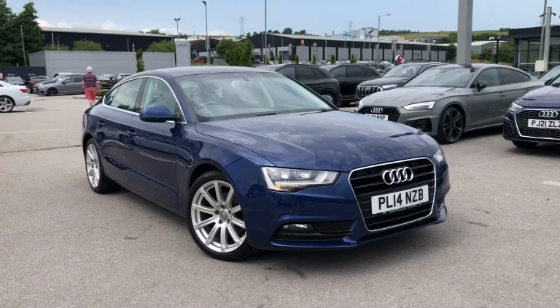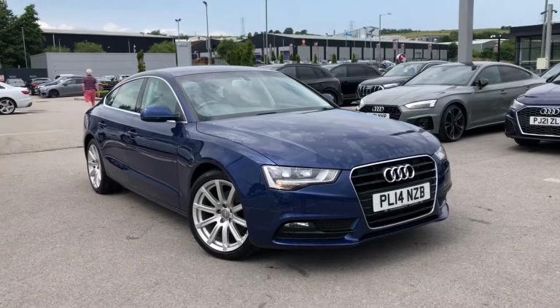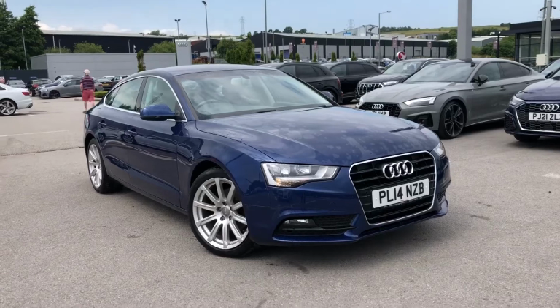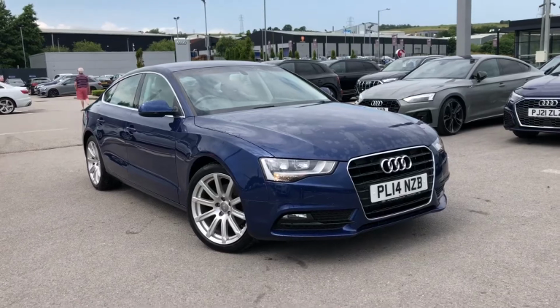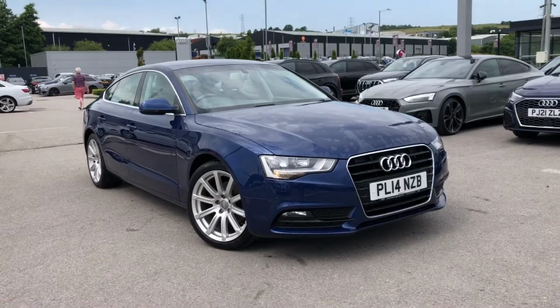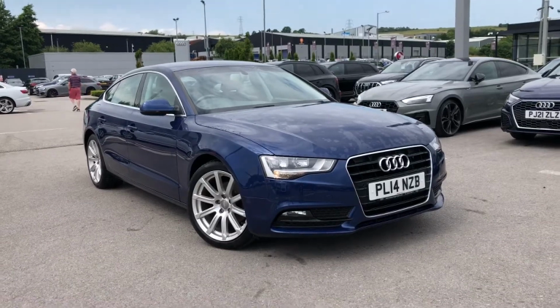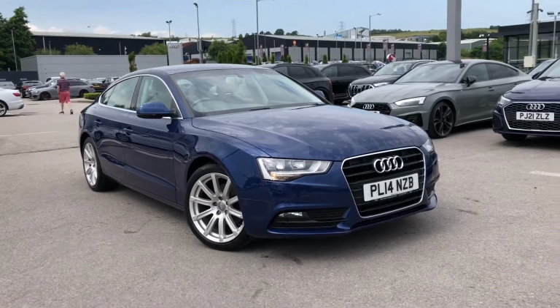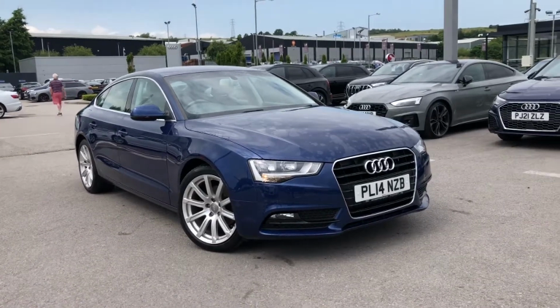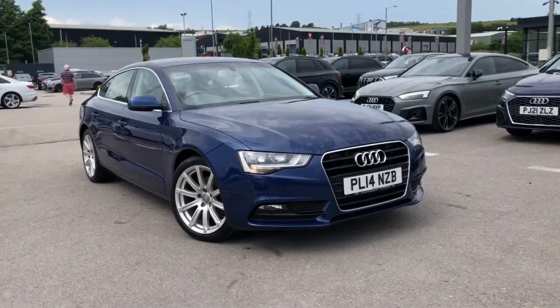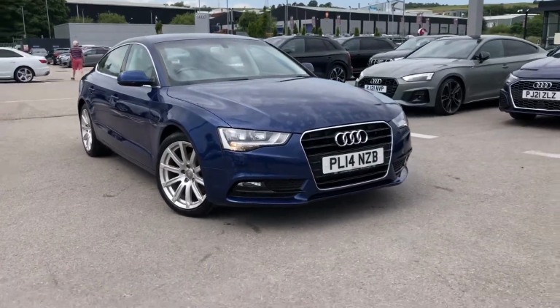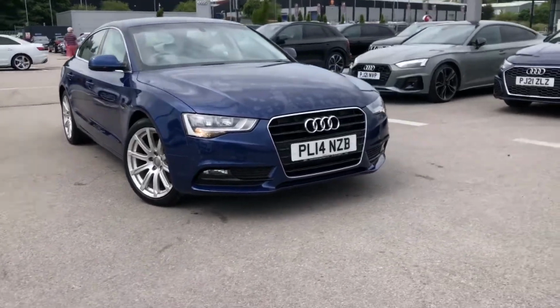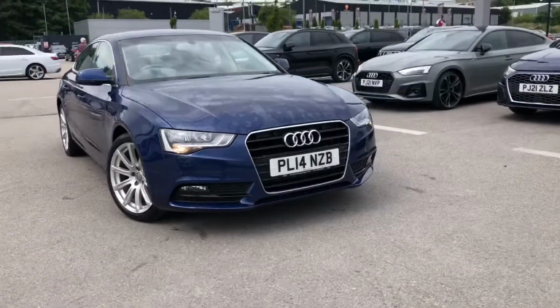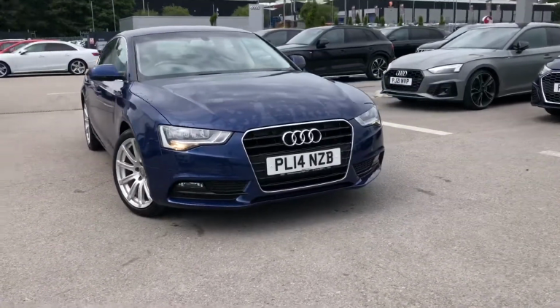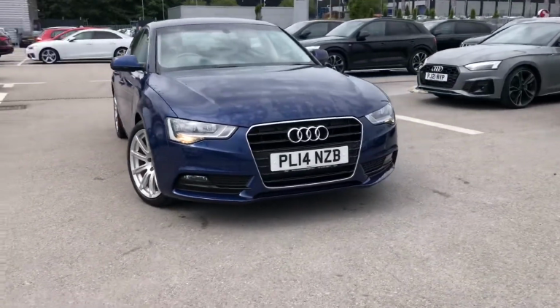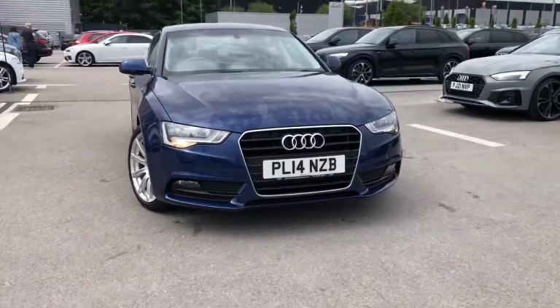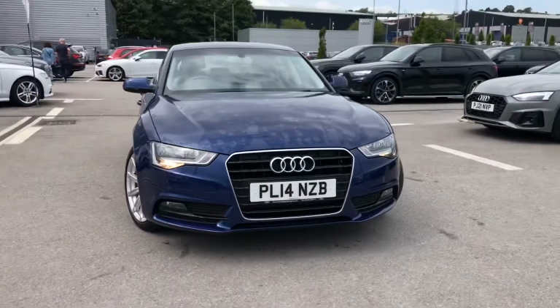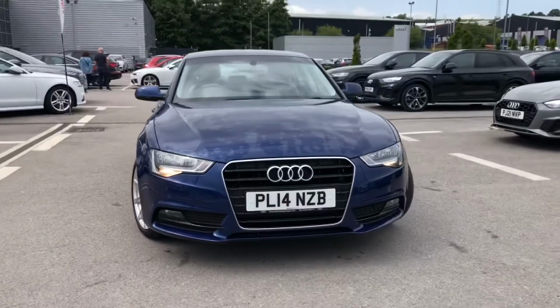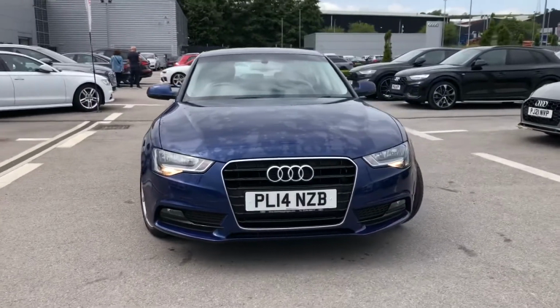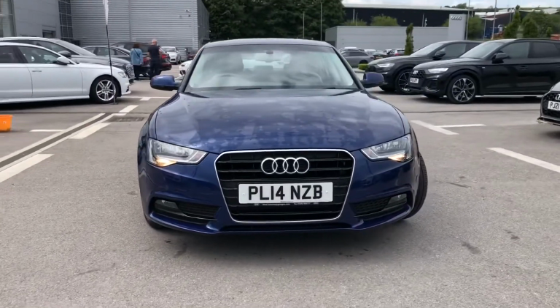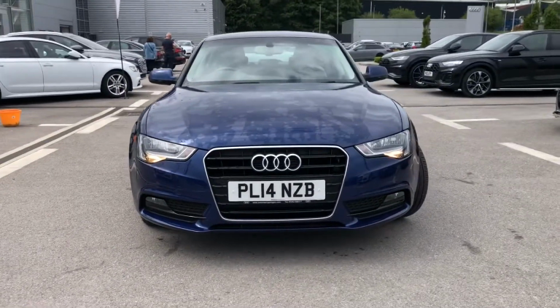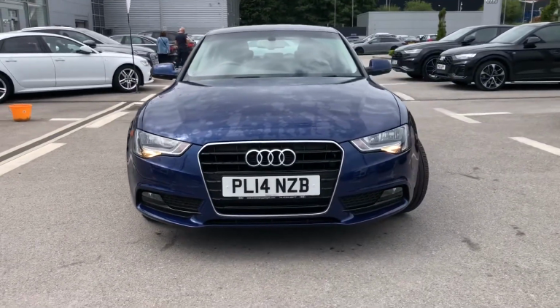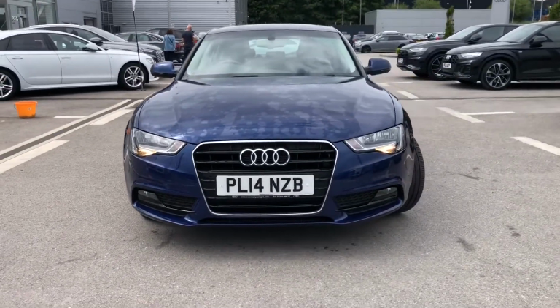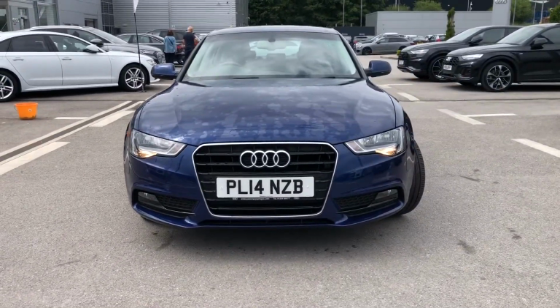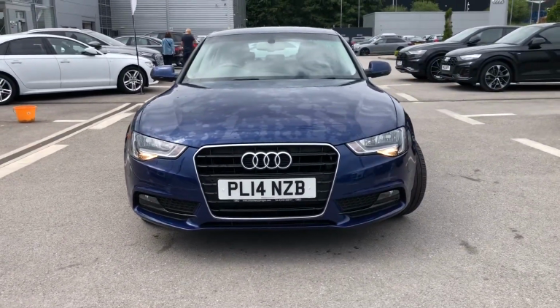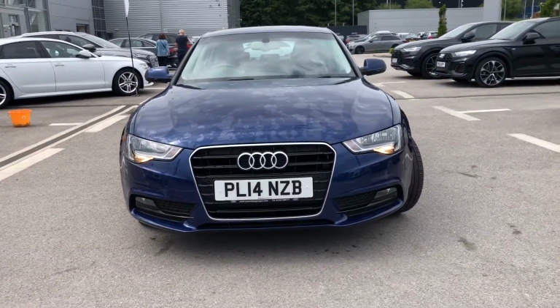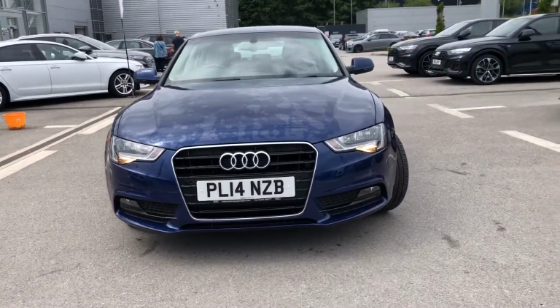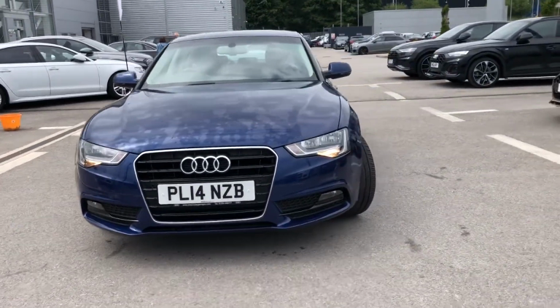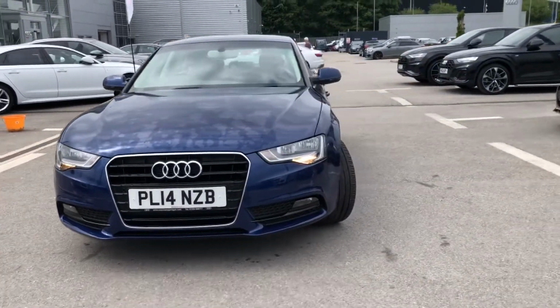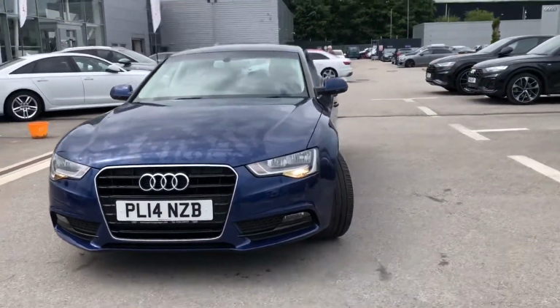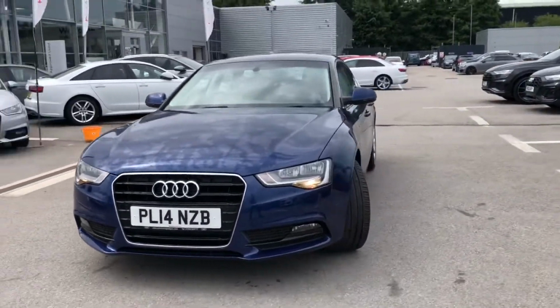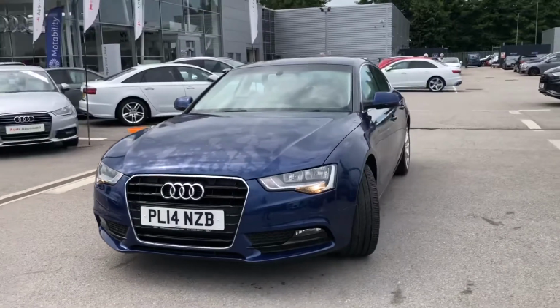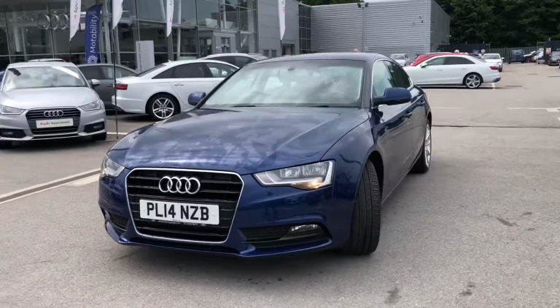Hi and welcome to Blackburn Audi. My name's Fiona and today I'm going to be giving you a quick tour of this Audi A5 Sport Black SE Technic finished in the stunning scuba blue metallic paint.